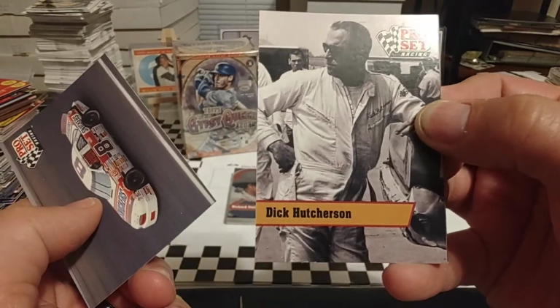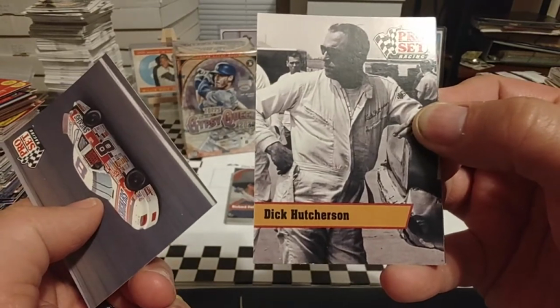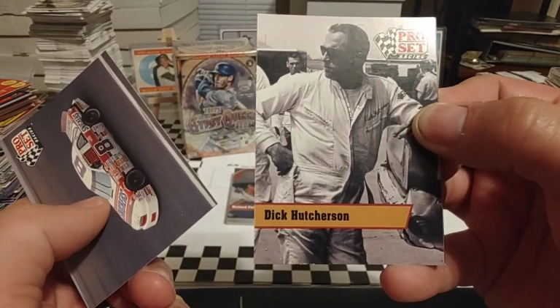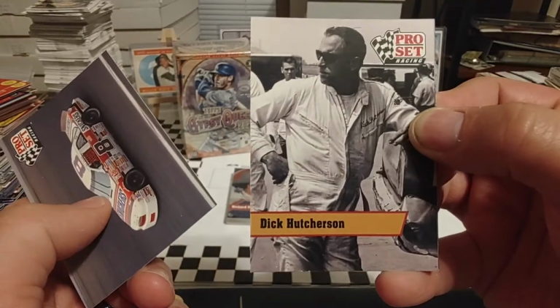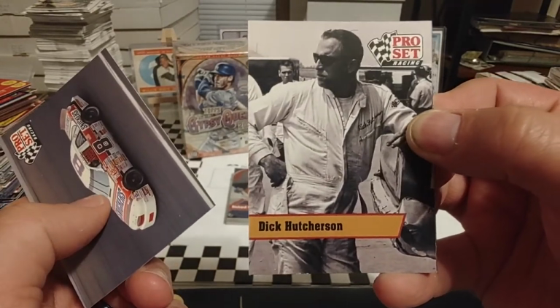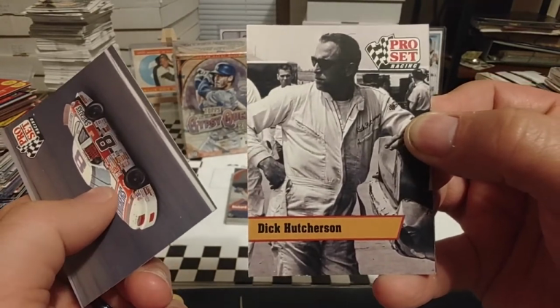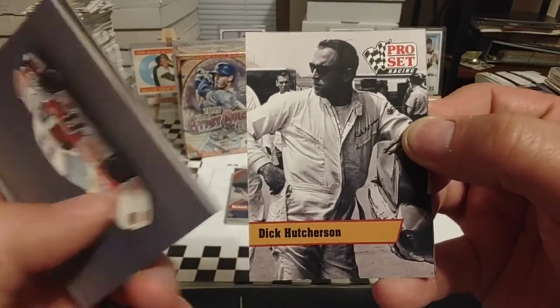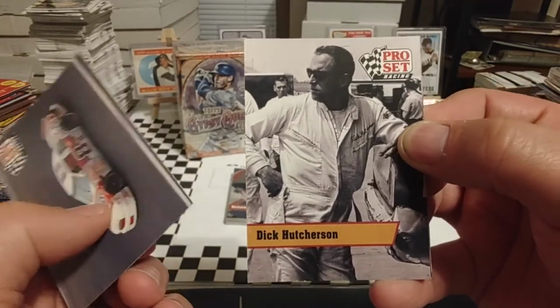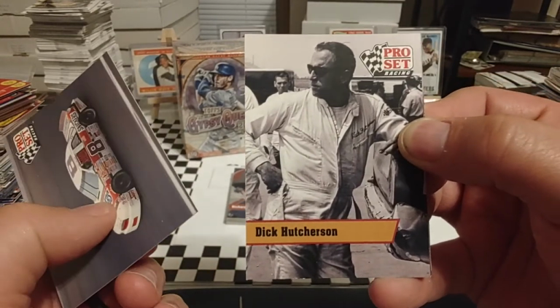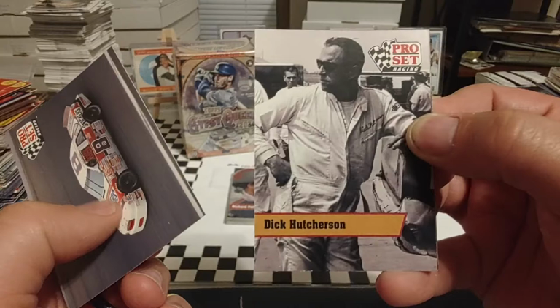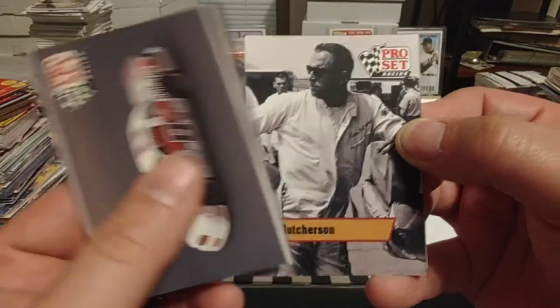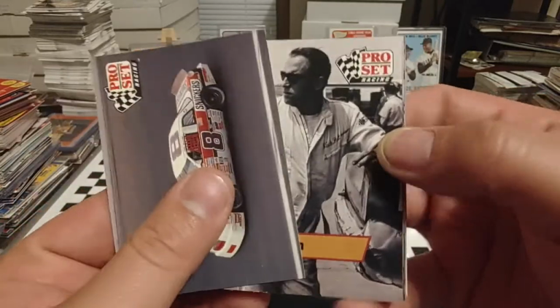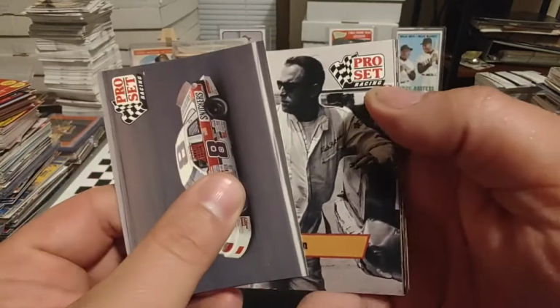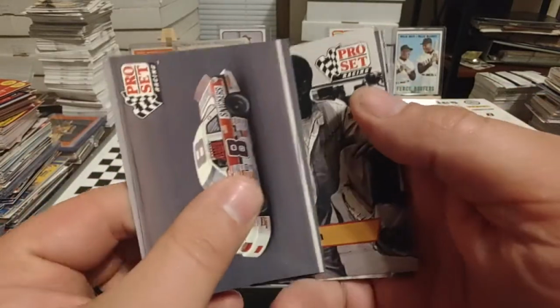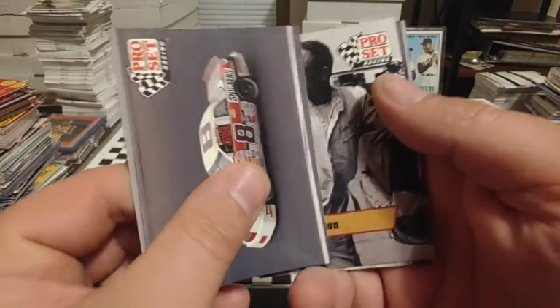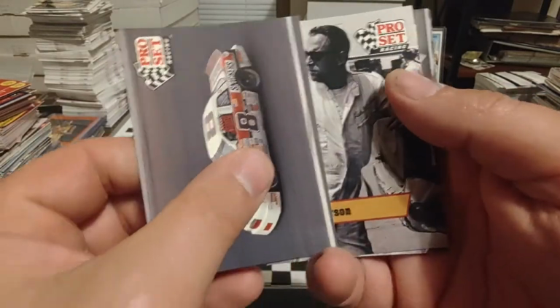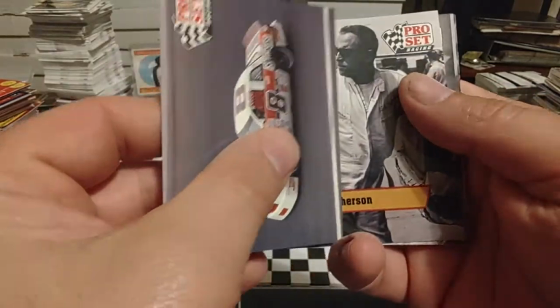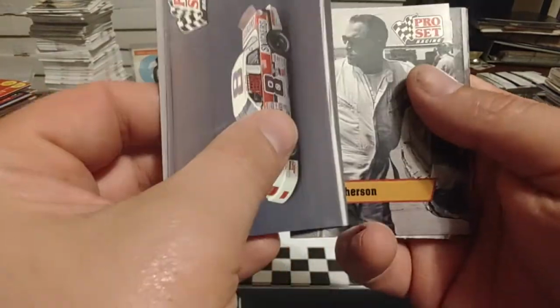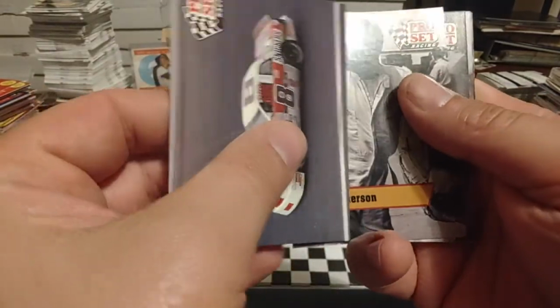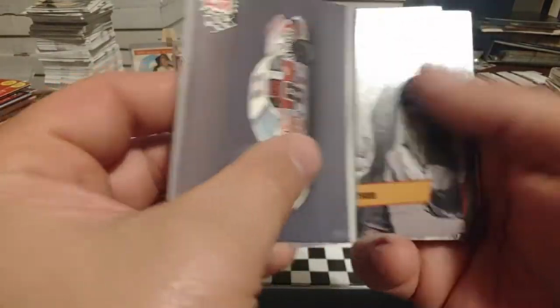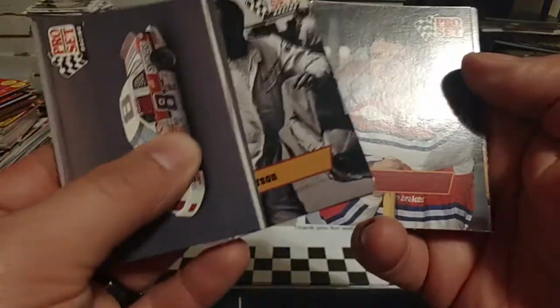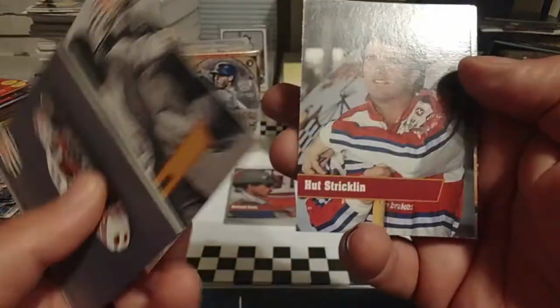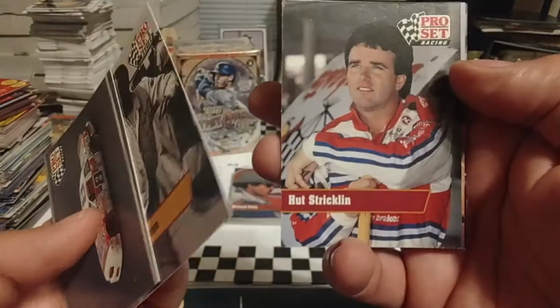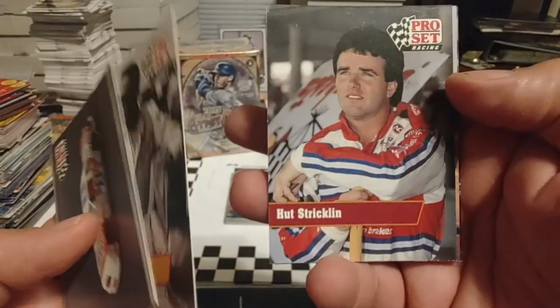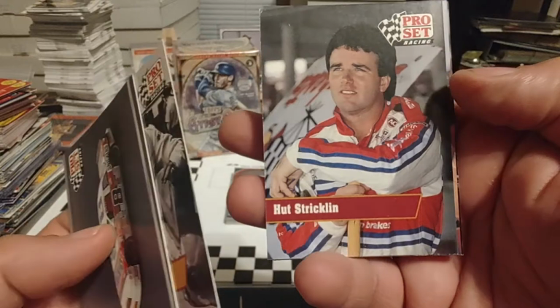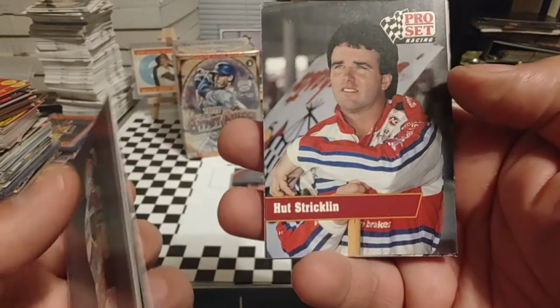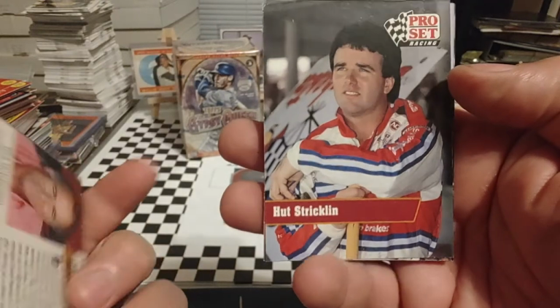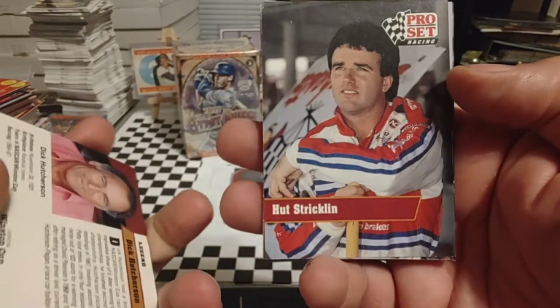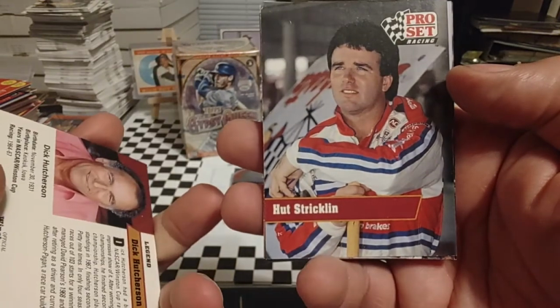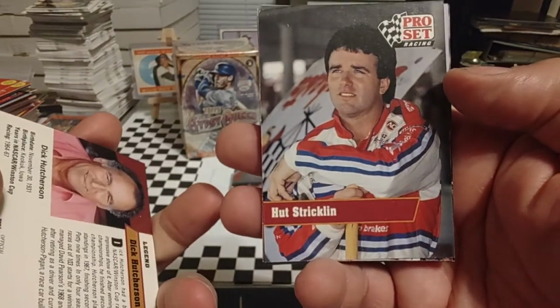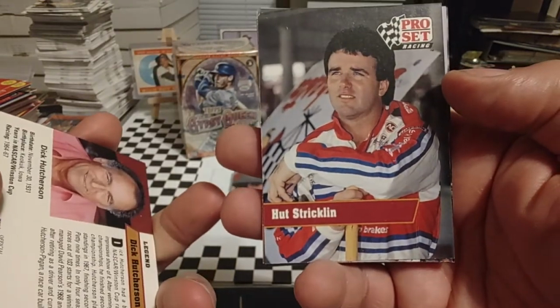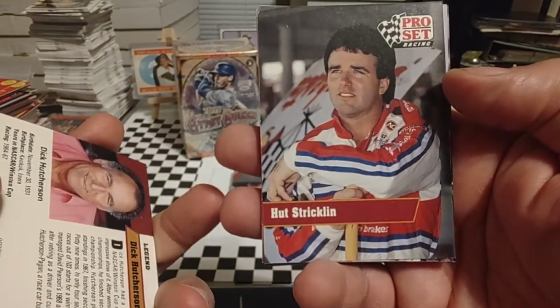We have Dick Hutcherson here, a long-time competitor. He ran in NASCAR, he ran in USAC, he ran in a lot of different divisions. Pretty successful. We talked about Hut Stricklin a few minutes ago, driving for Bobby Allison.